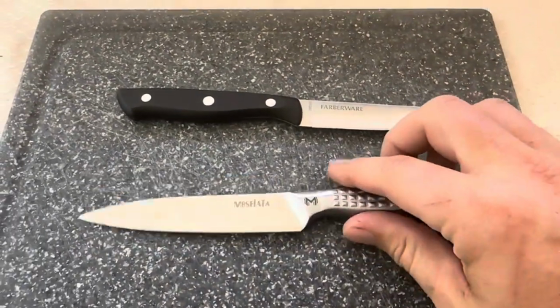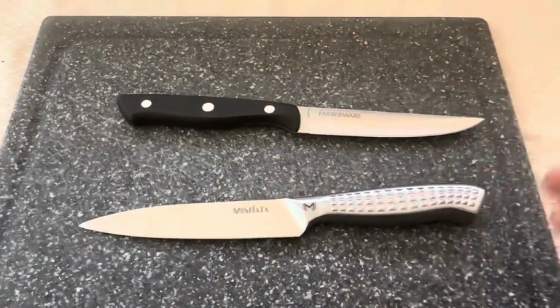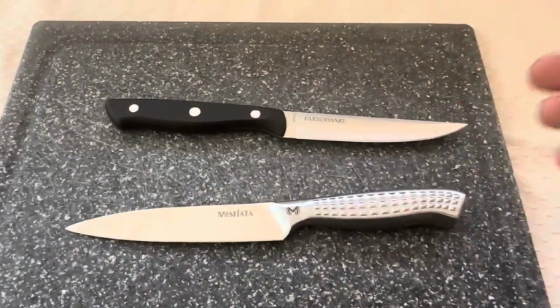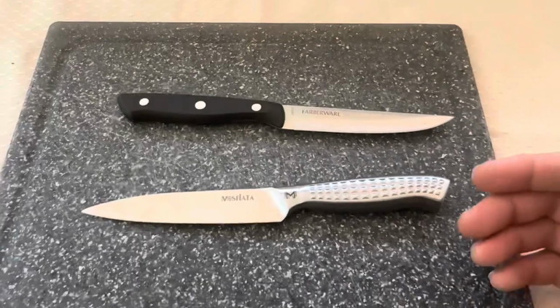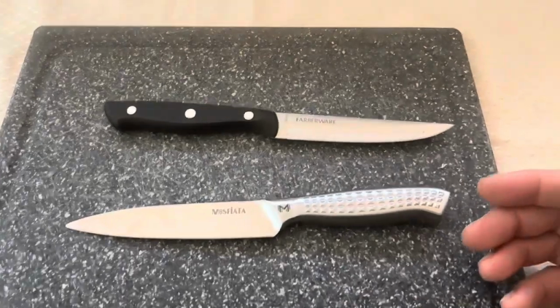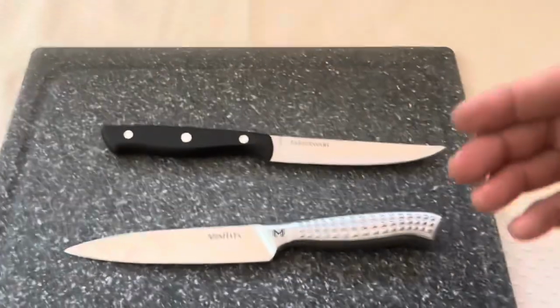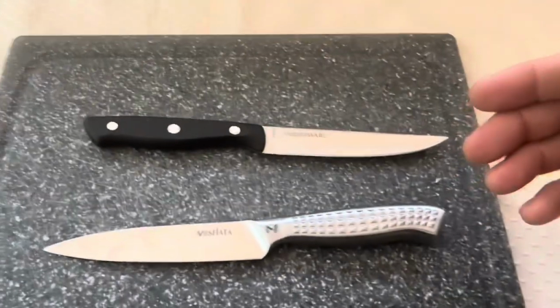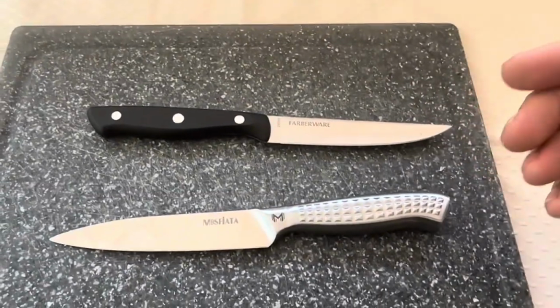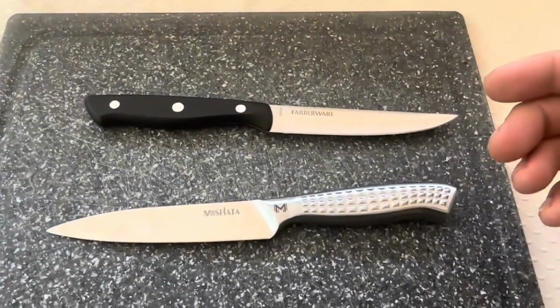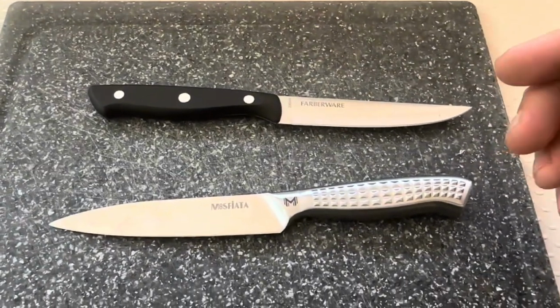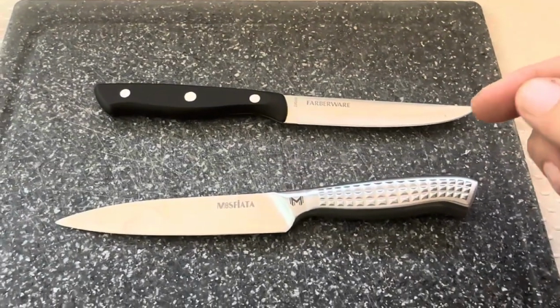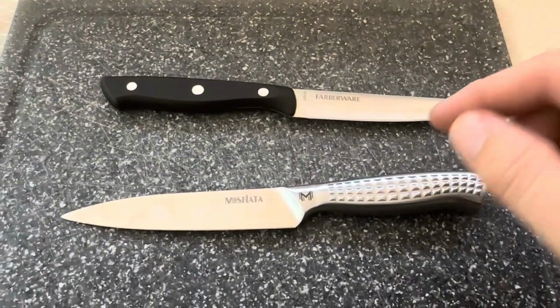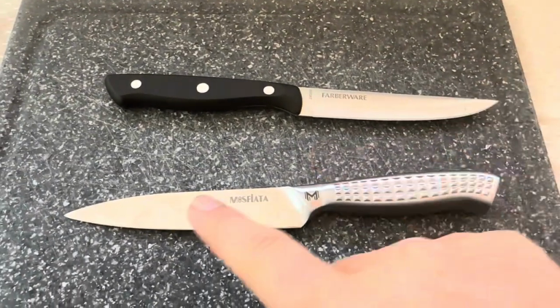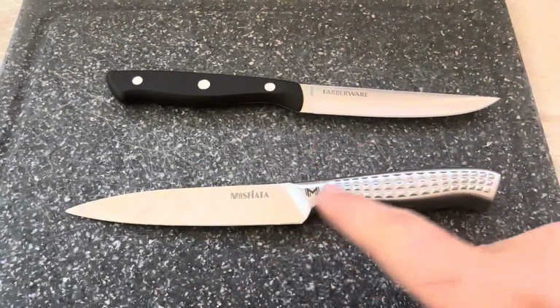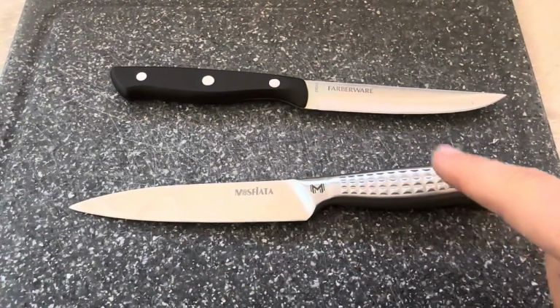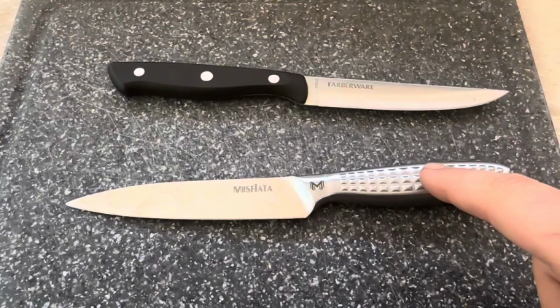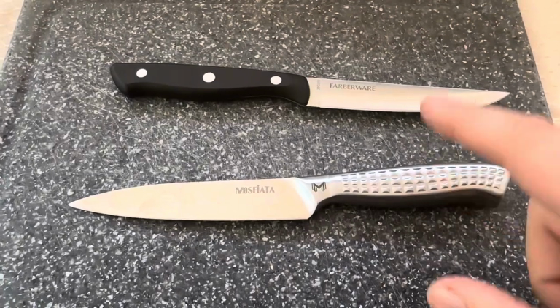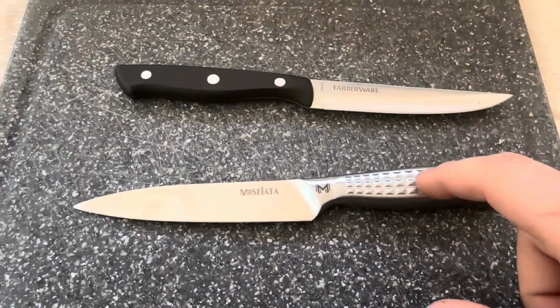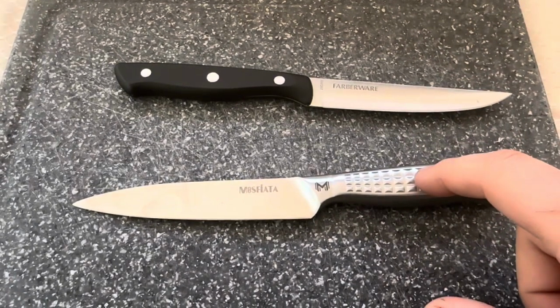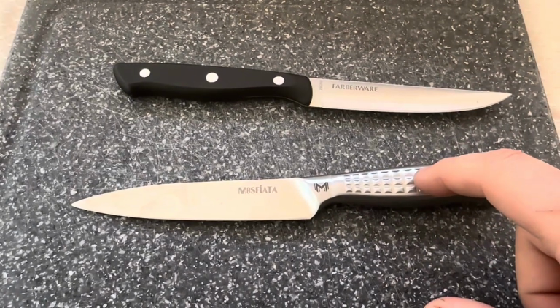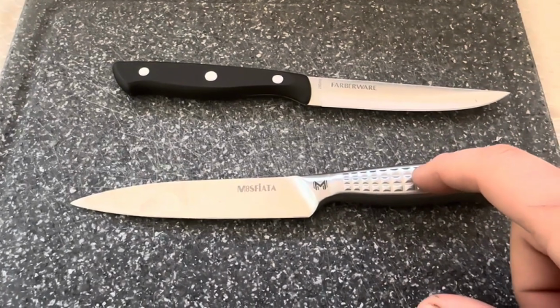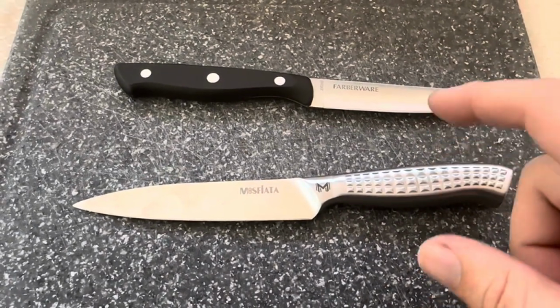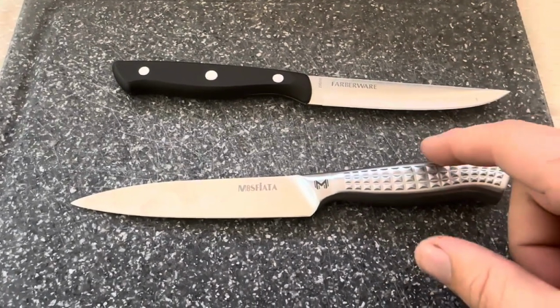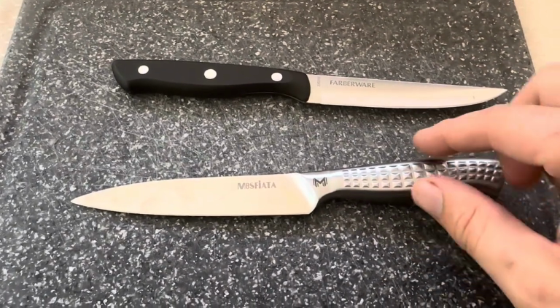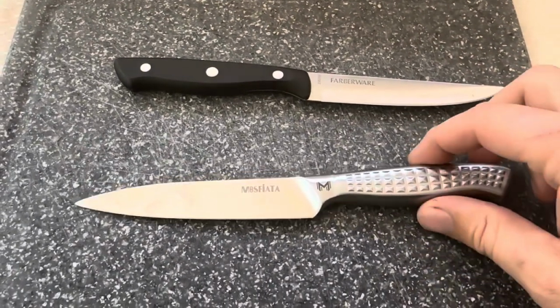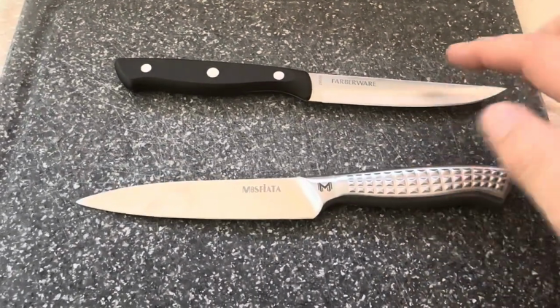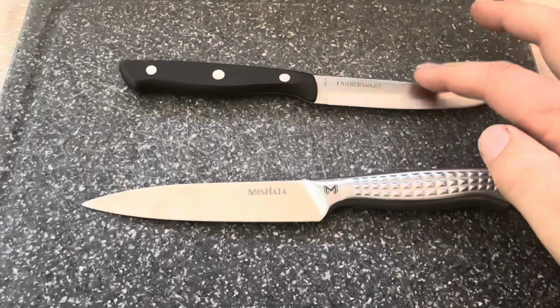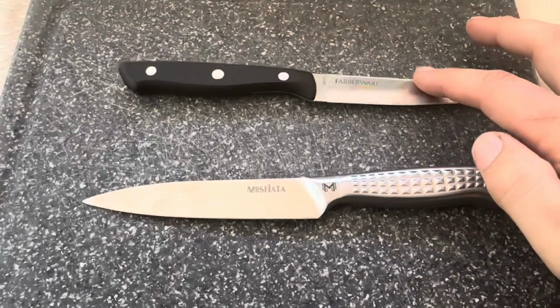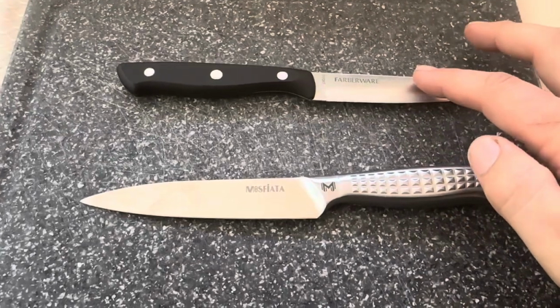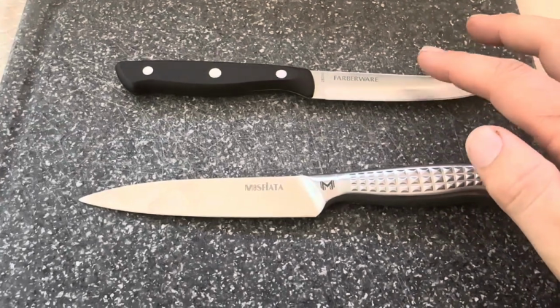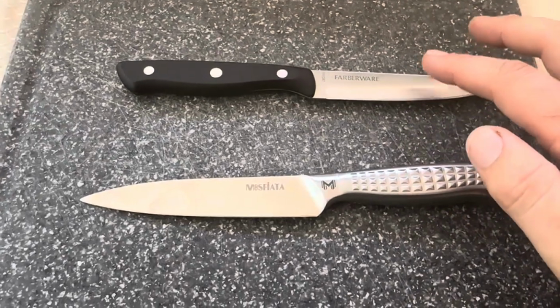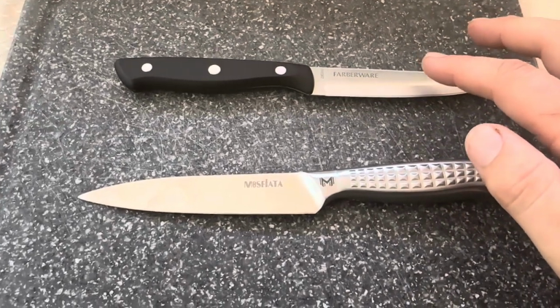So overall, they're both extremely excellent knives. It really just comes down to preference. If you prefer to have something that's dishwasher safe, the Masfiata is a better option. If you prefer something that's maybe more of a value brand, then this option from Farberware is still a good choice.